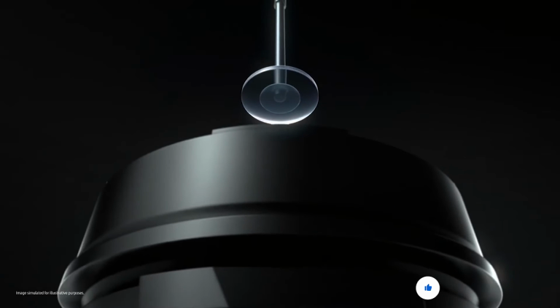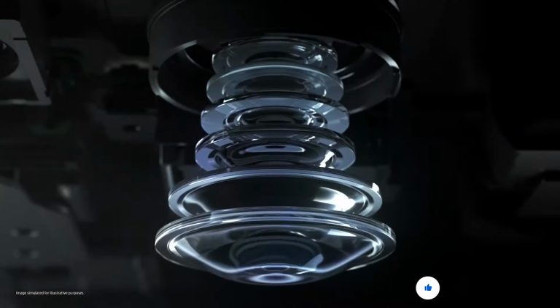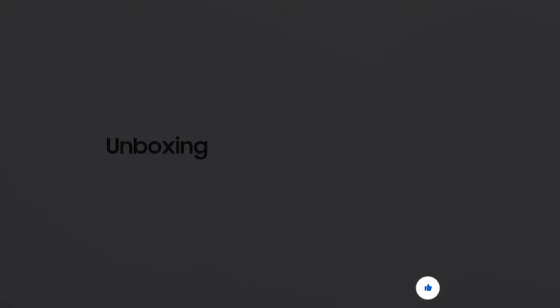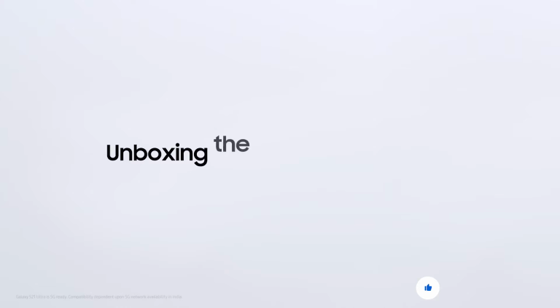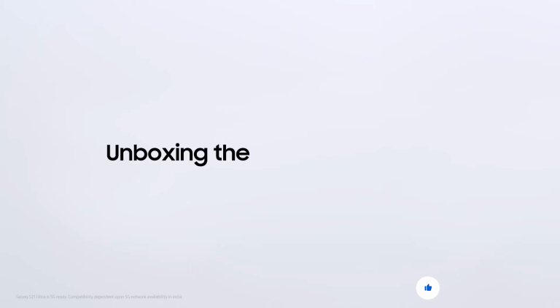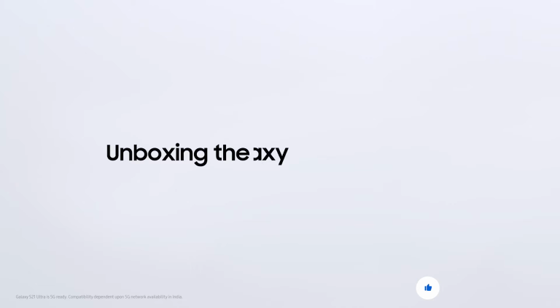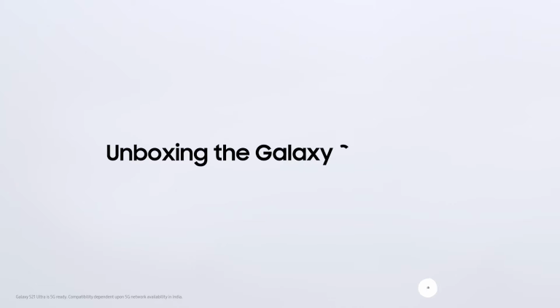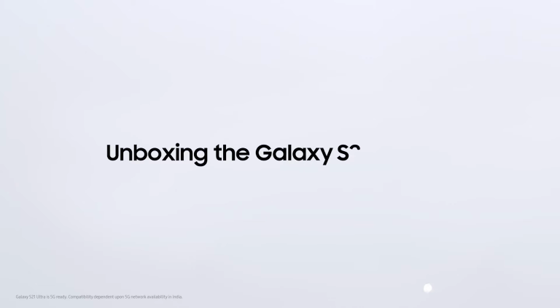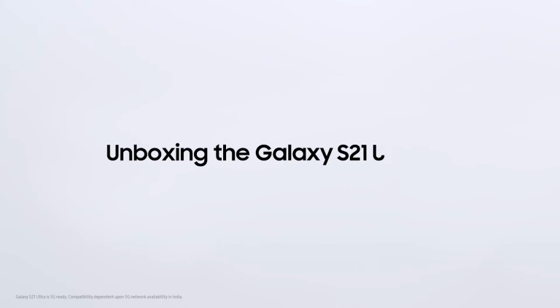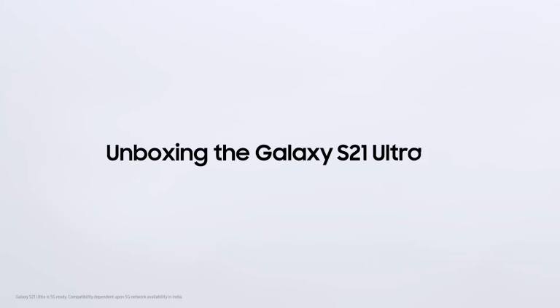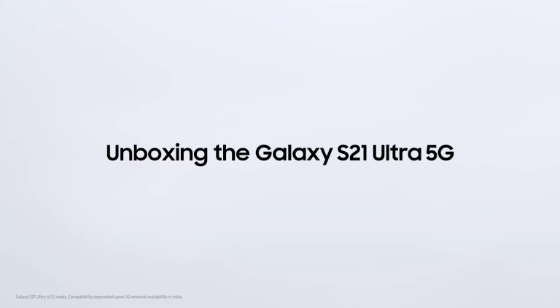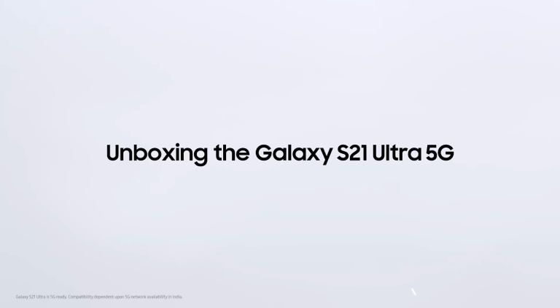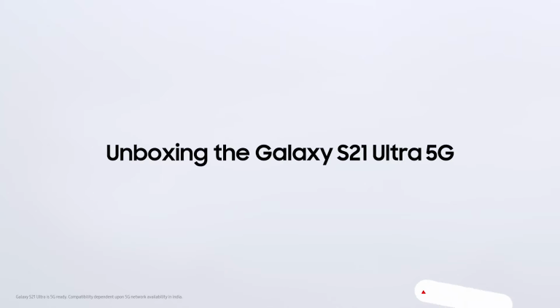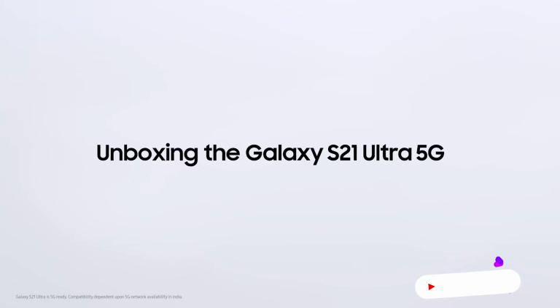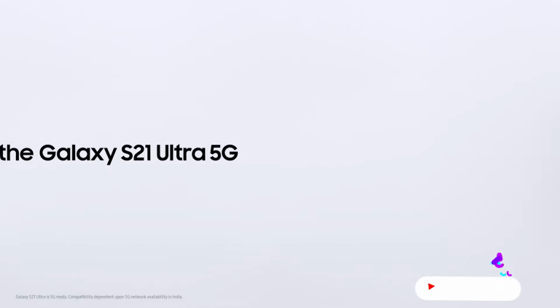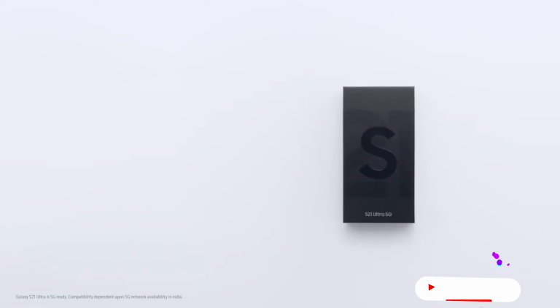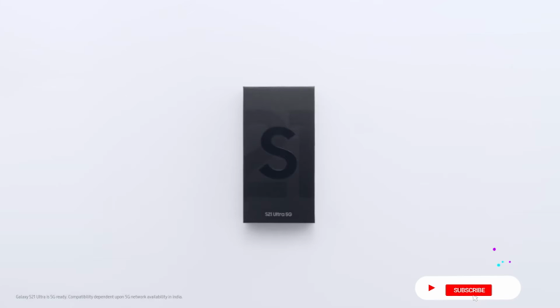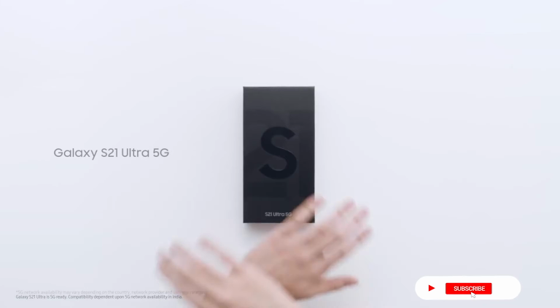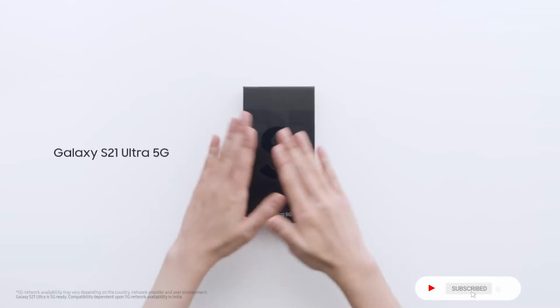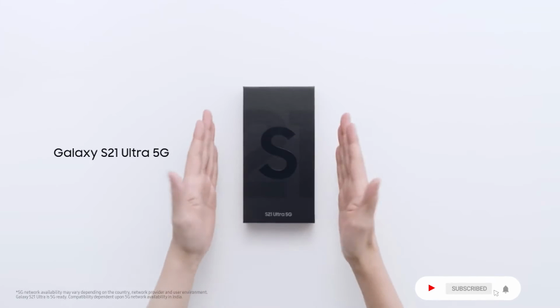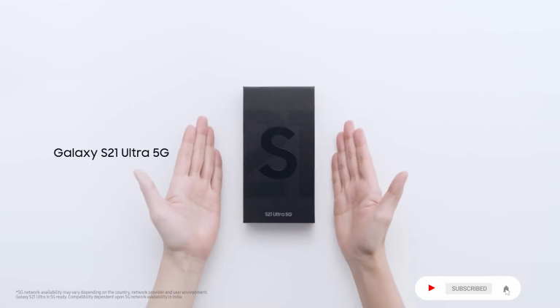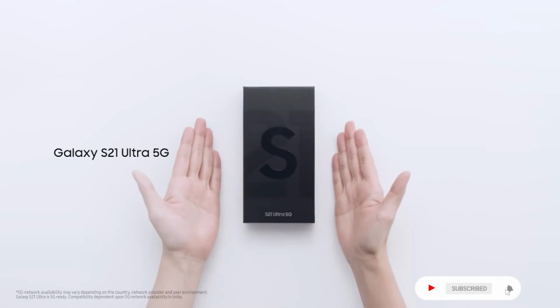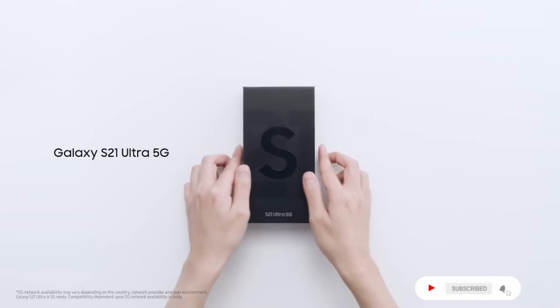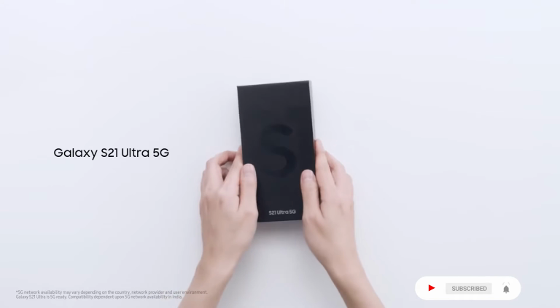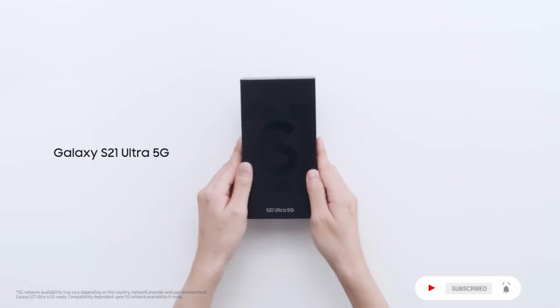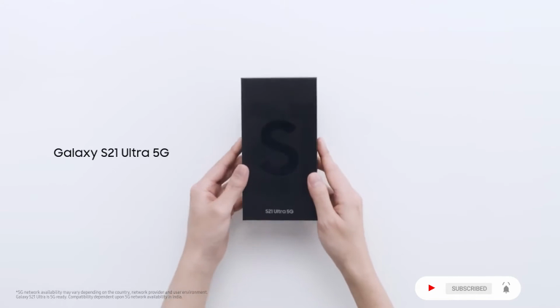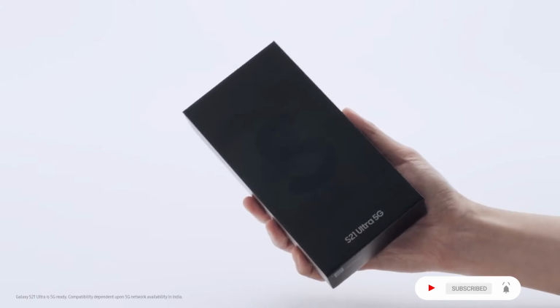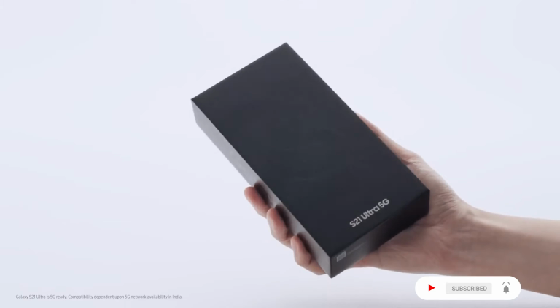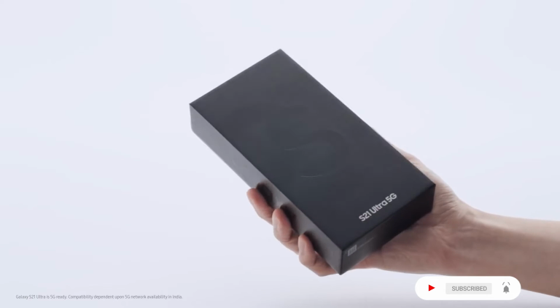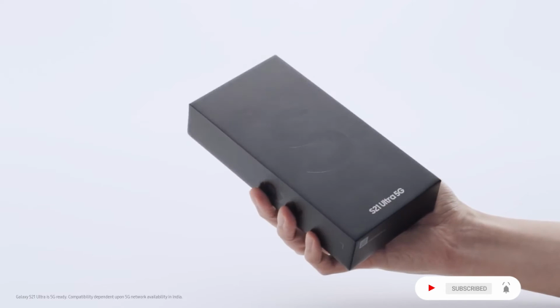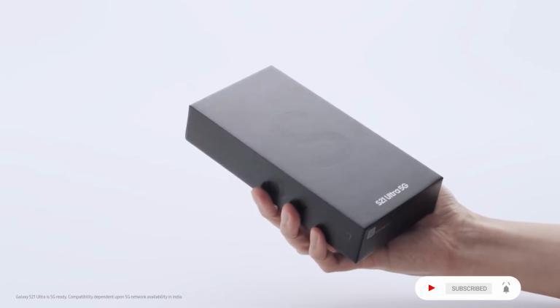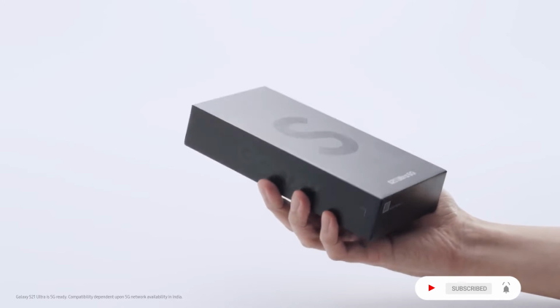Unboxing the Galaxy S21 Ultra 5G. This is your Galaxy S21 Ultra 5G. Nice to meet you!